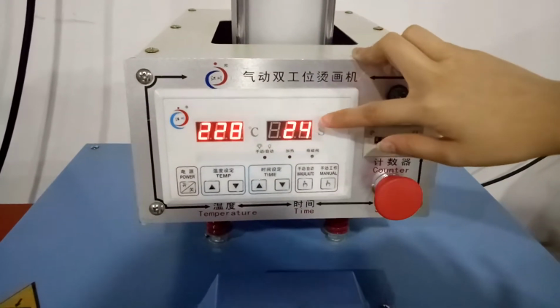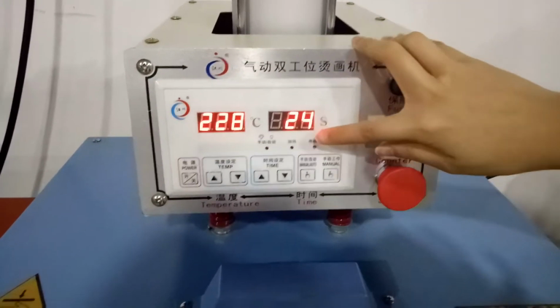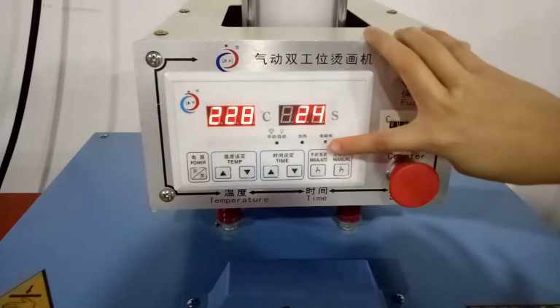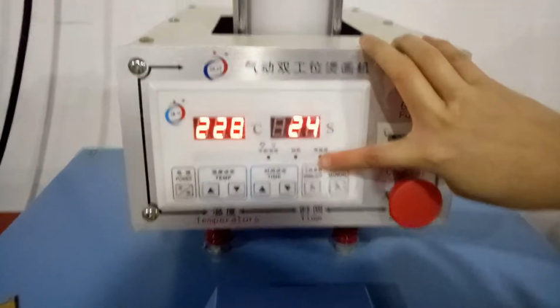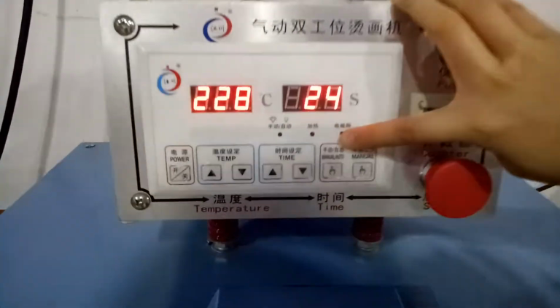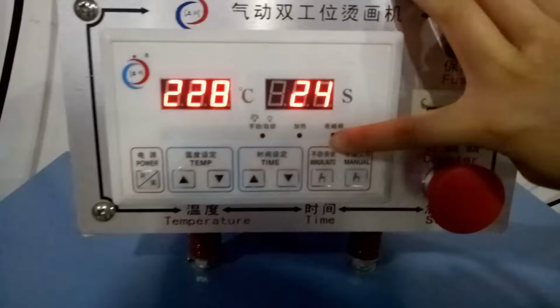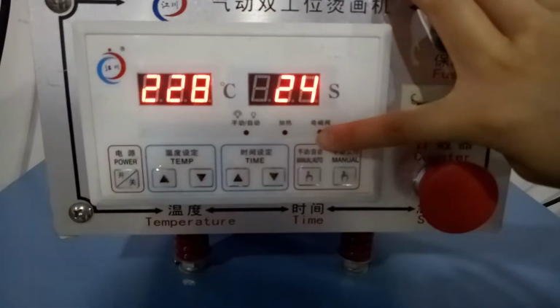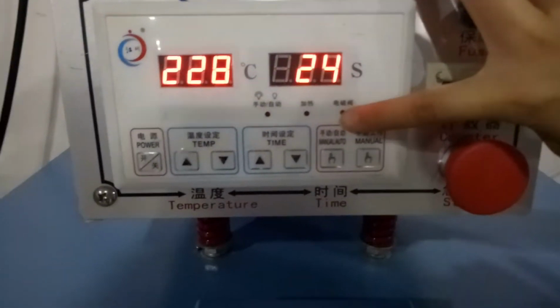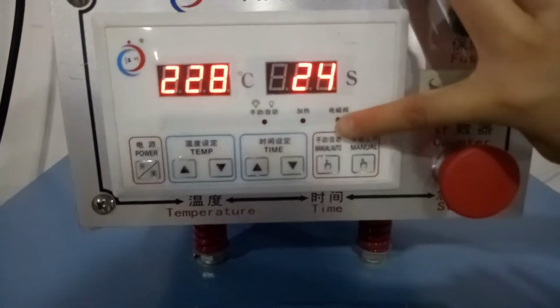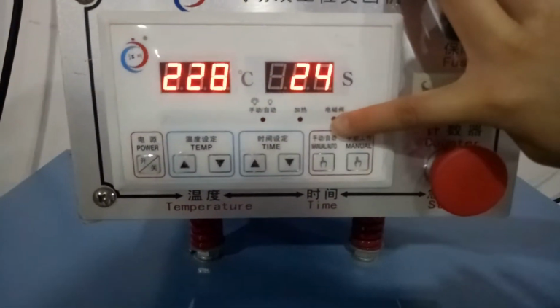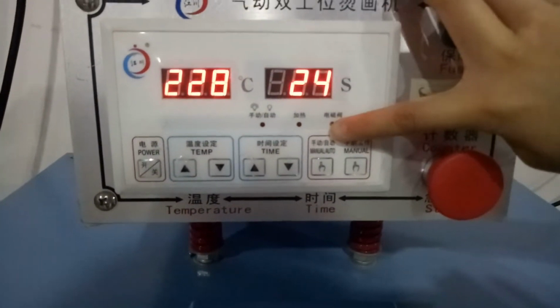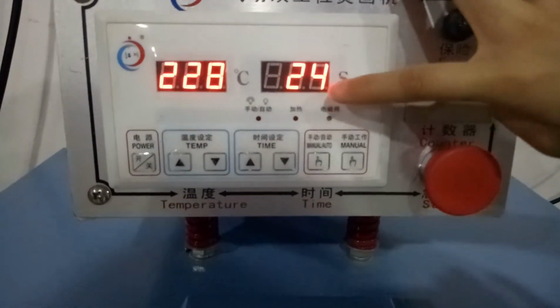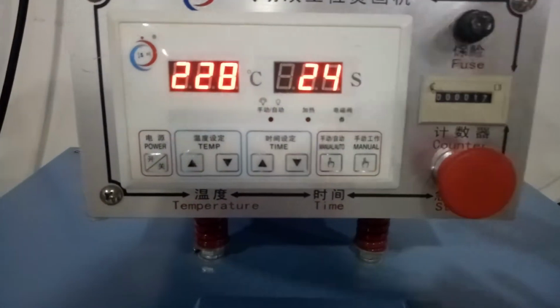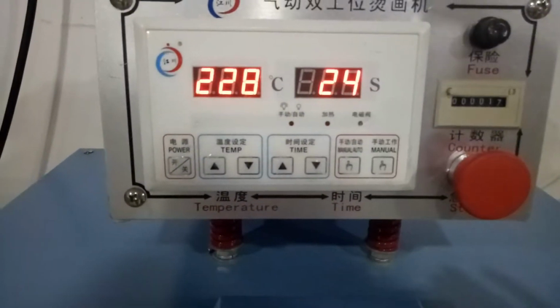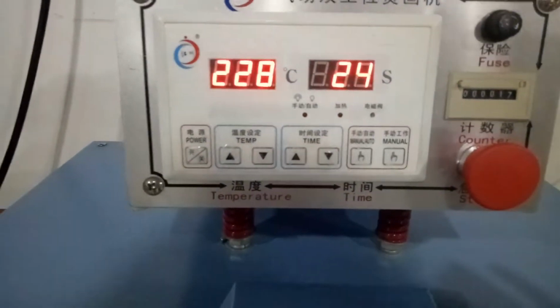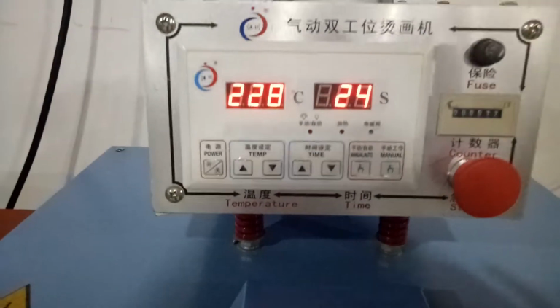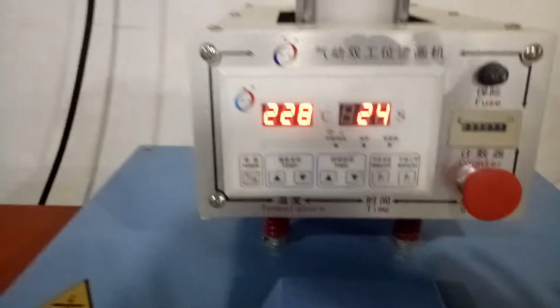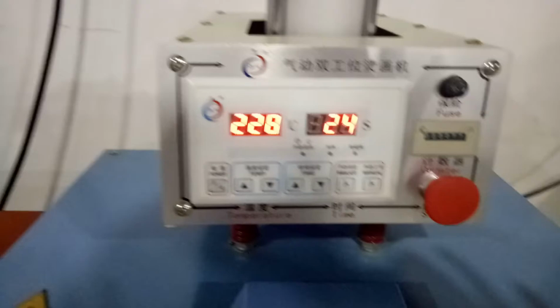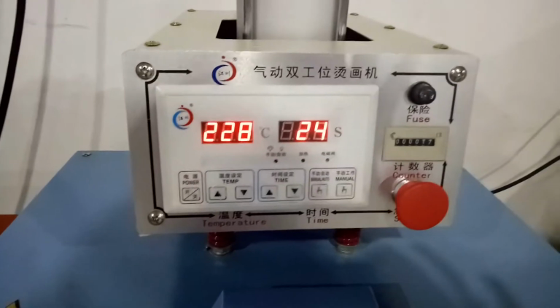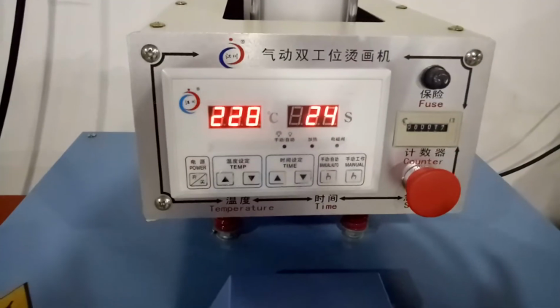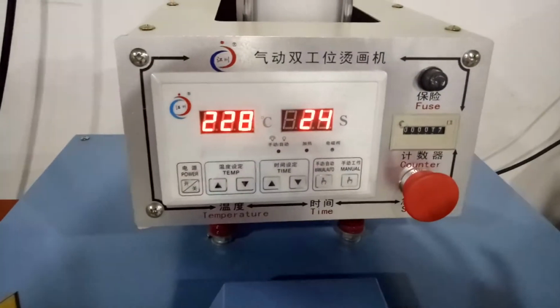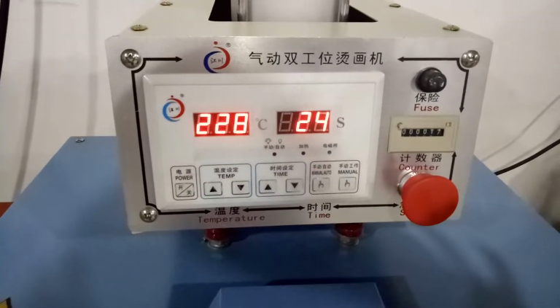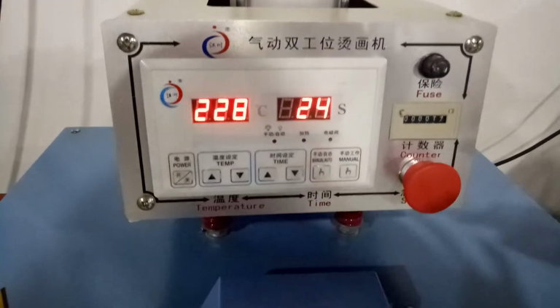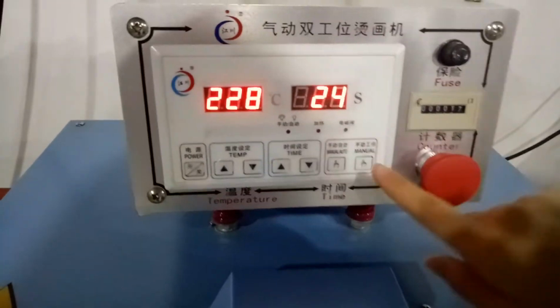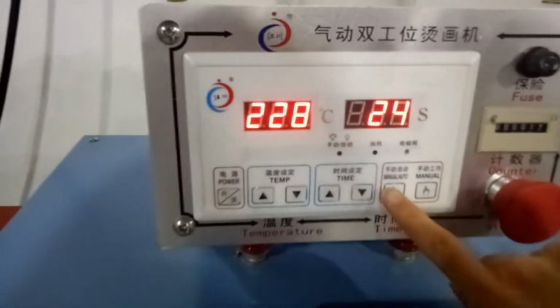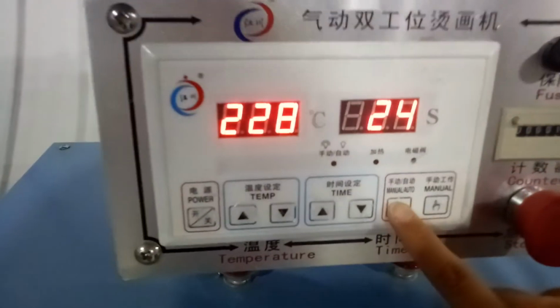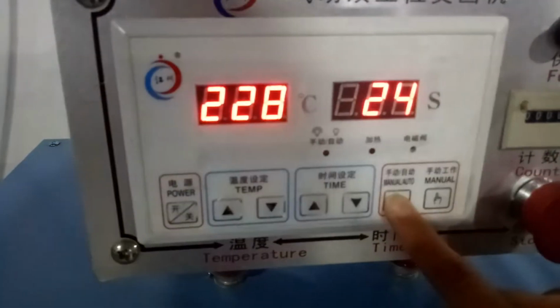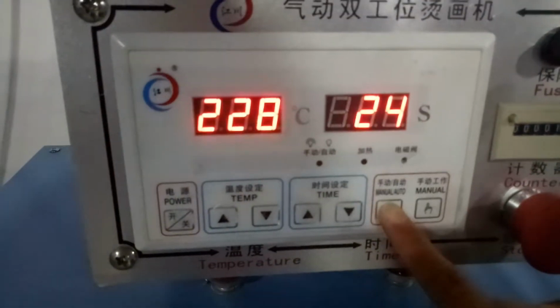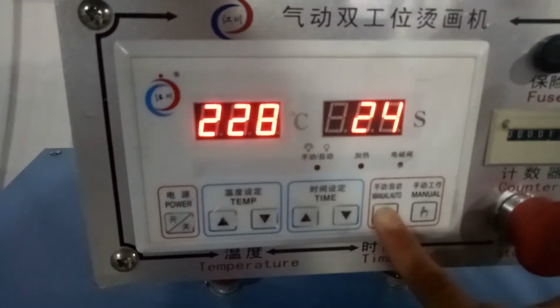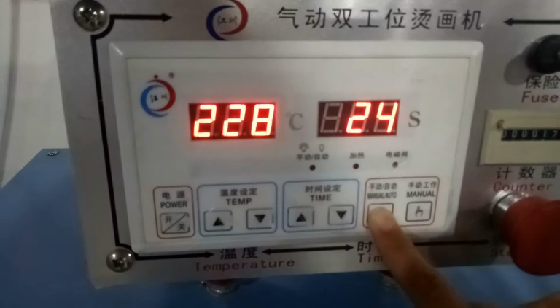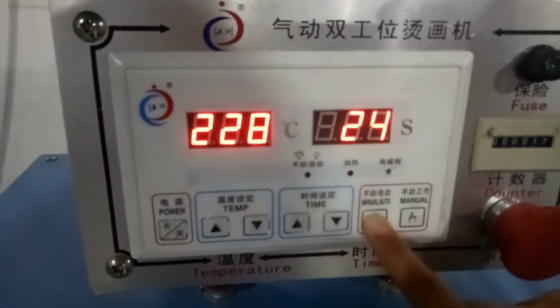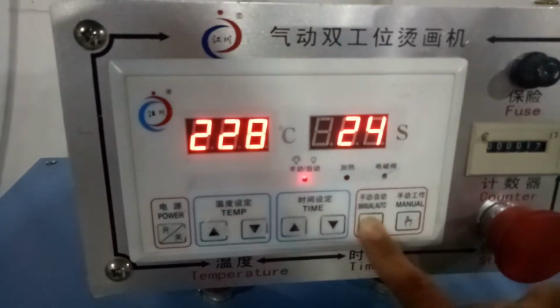This machine has two different modes: manual and automatic. I will show how it works under the manual mode first. We should push this switch to choose the manual mode.